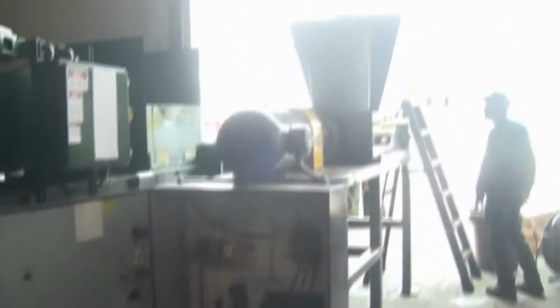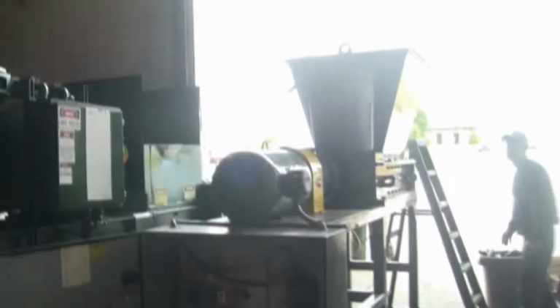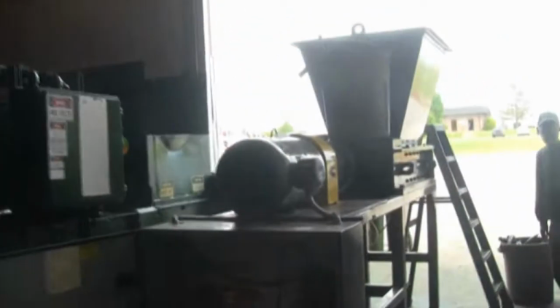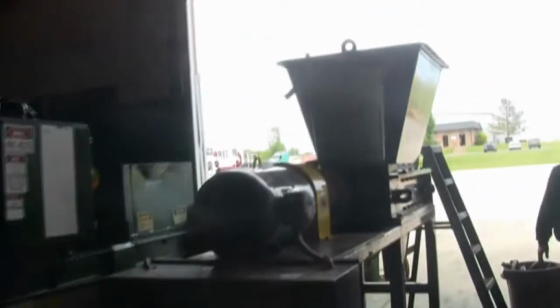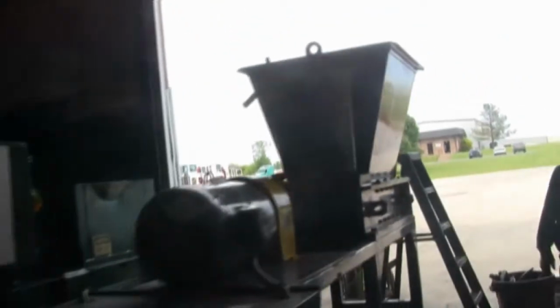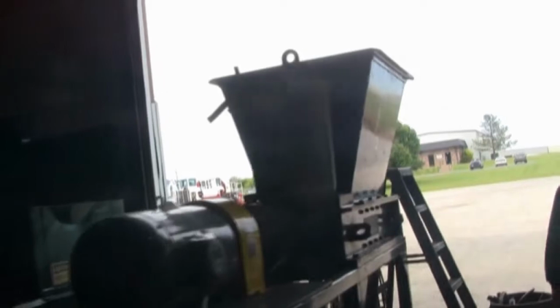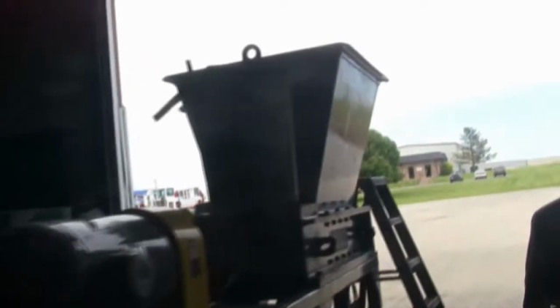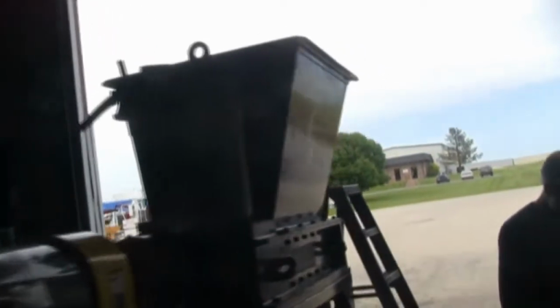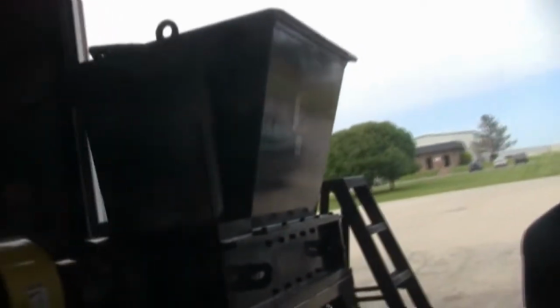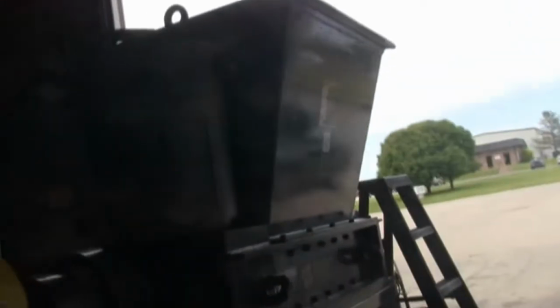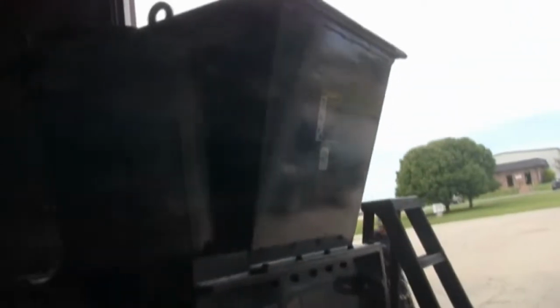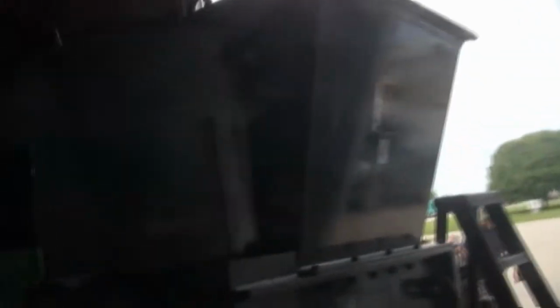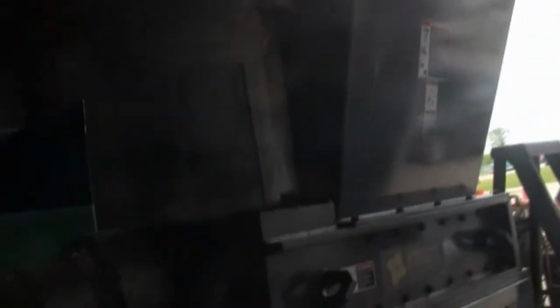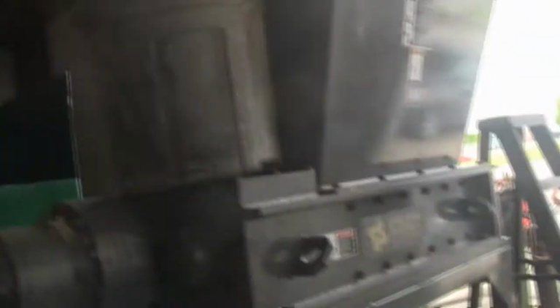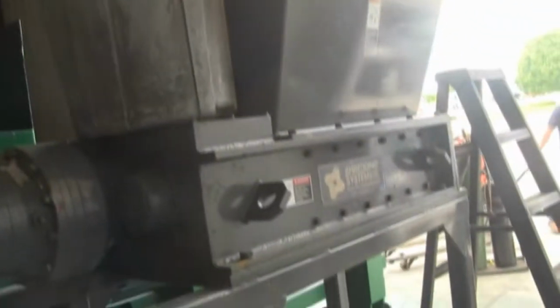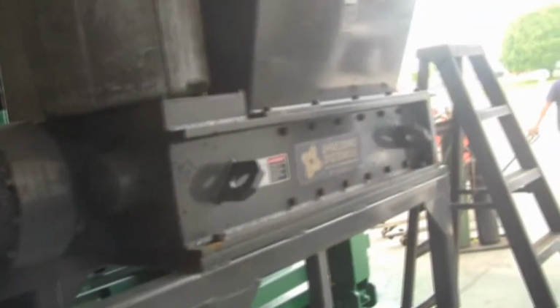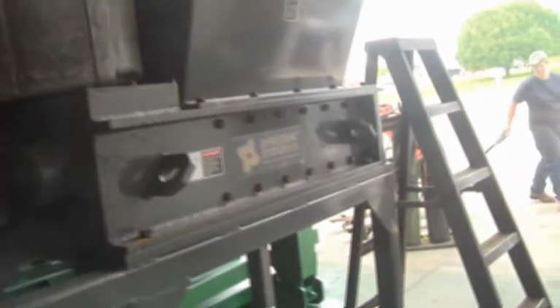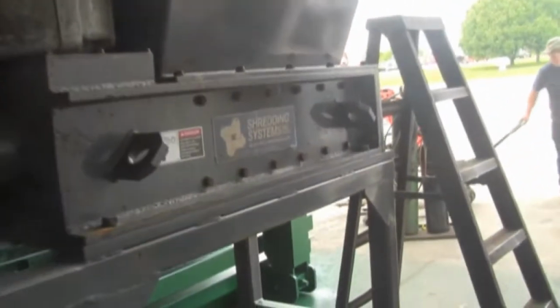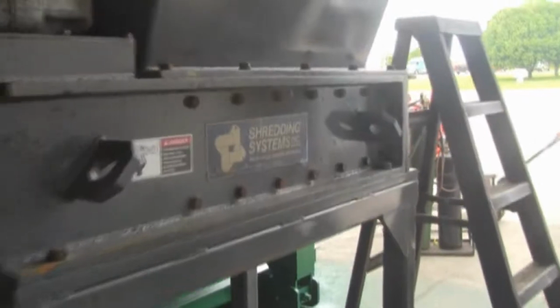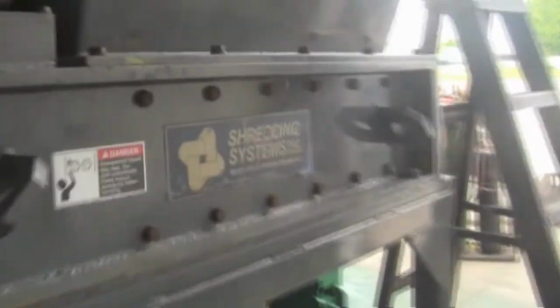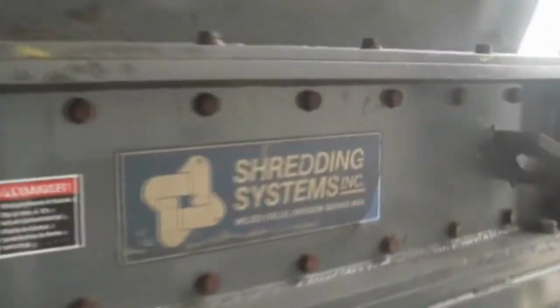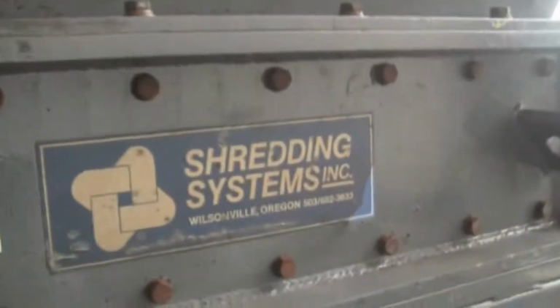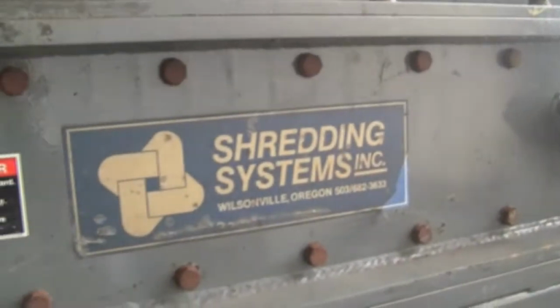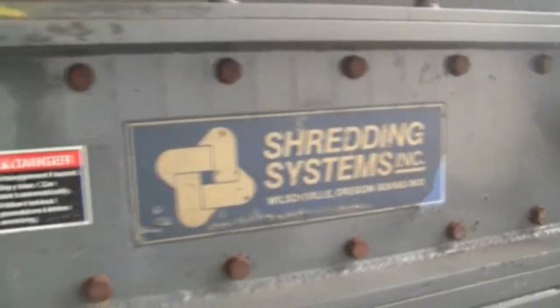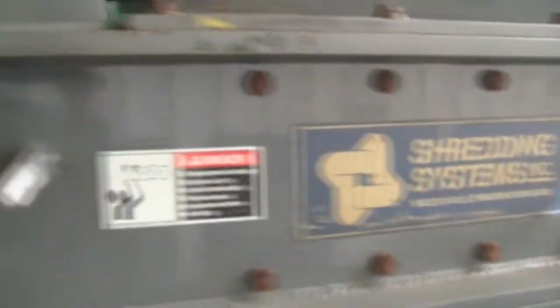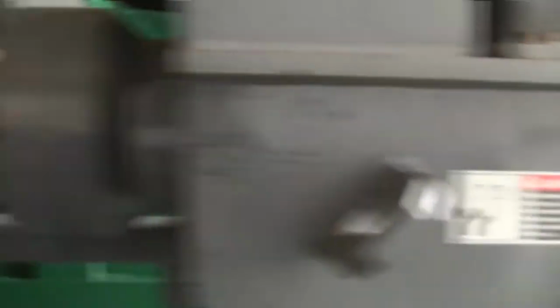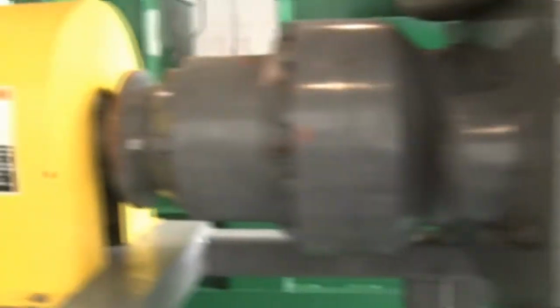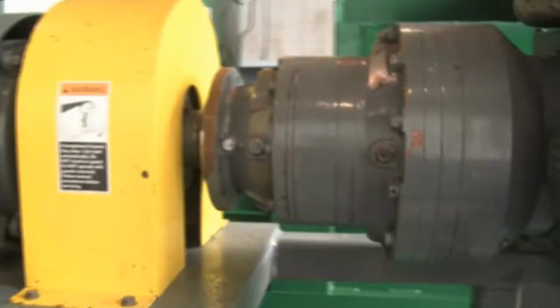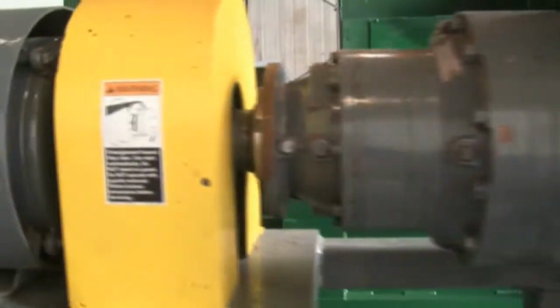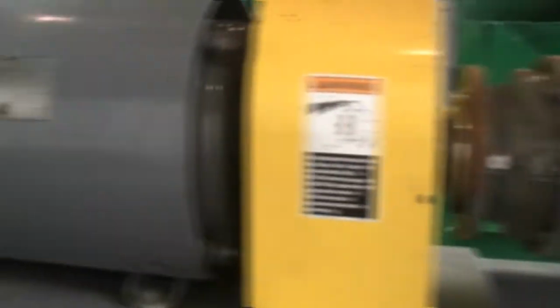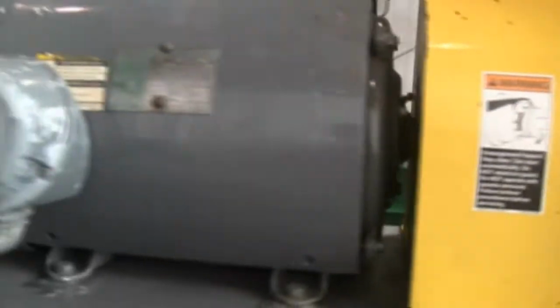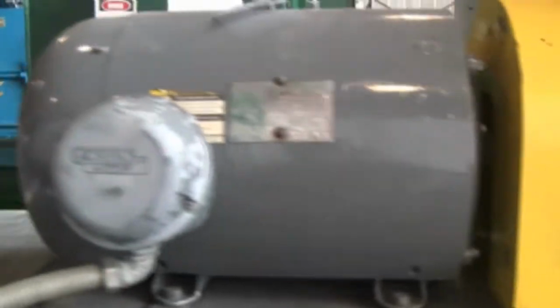SSI model 600D shredder. The unit is powered by a 30 horsepower three-phase 480 volt electric motor.